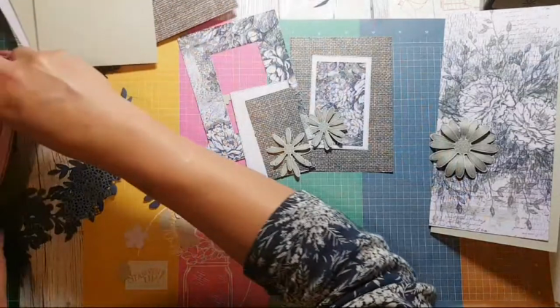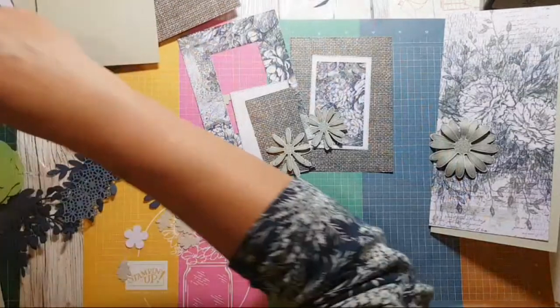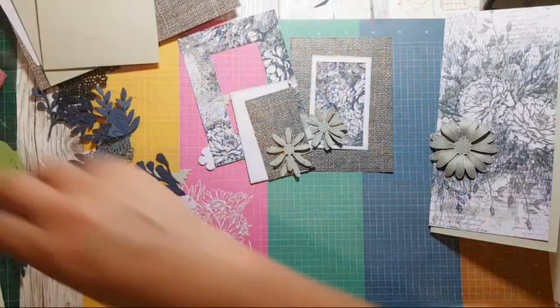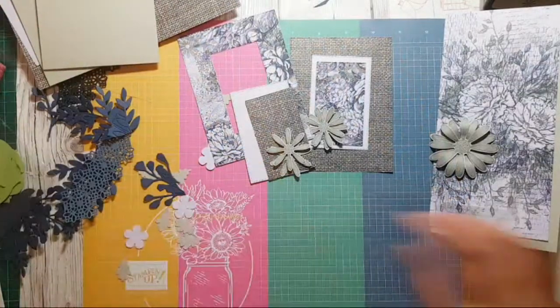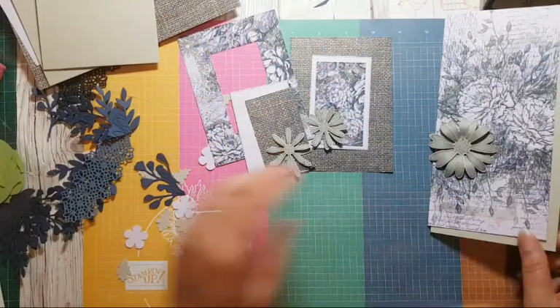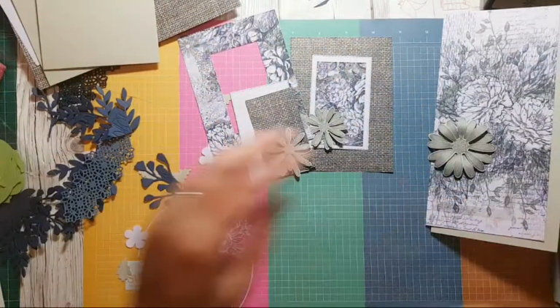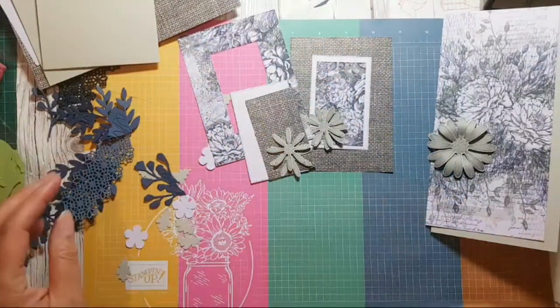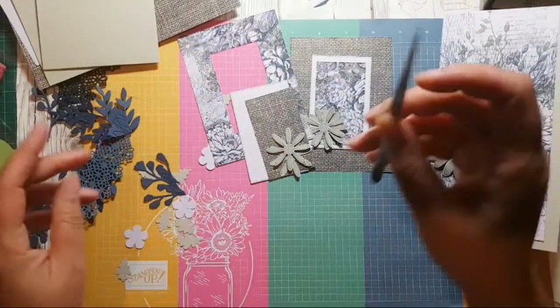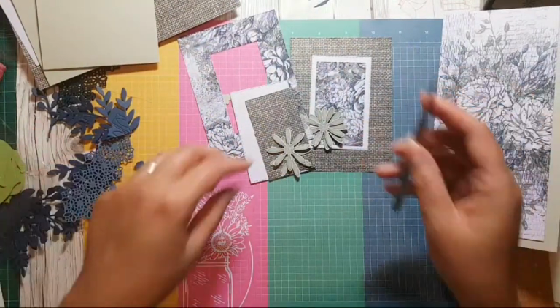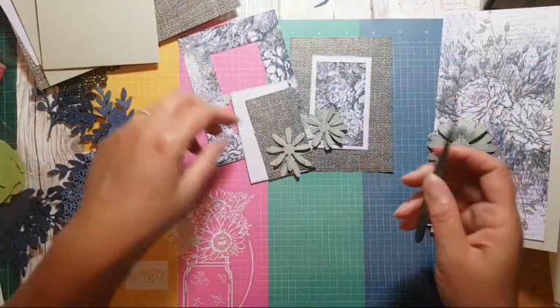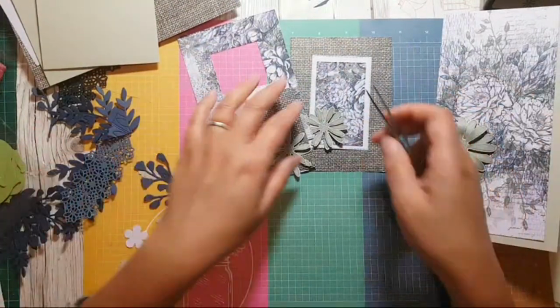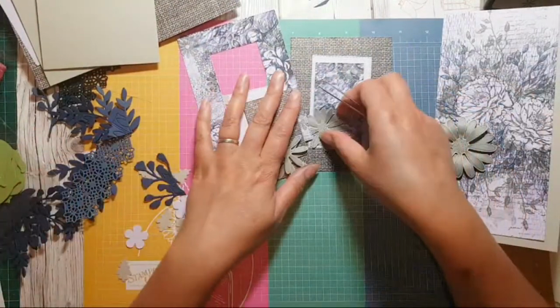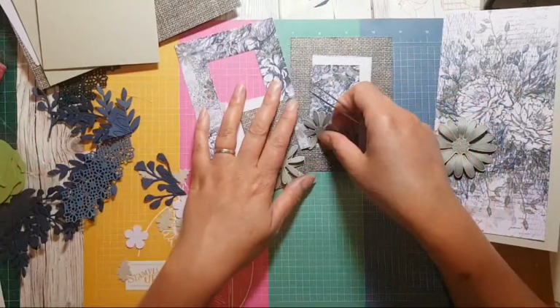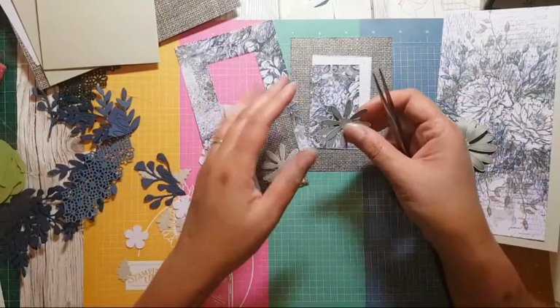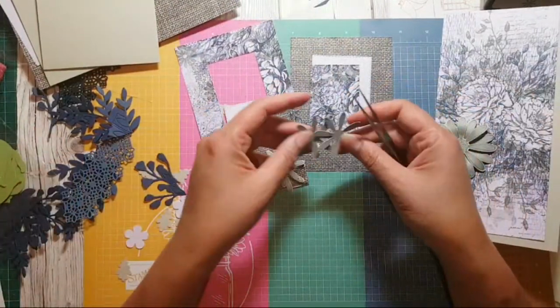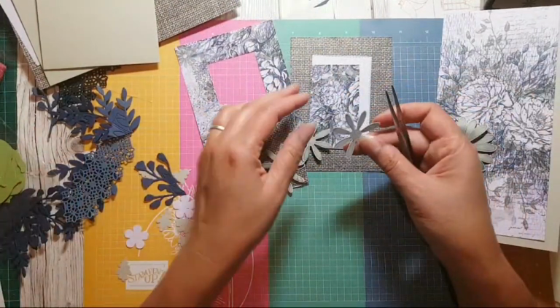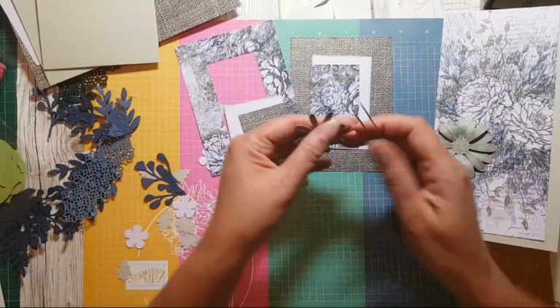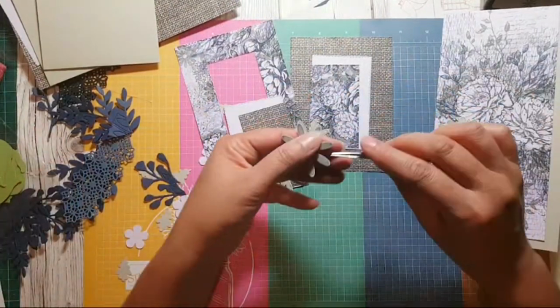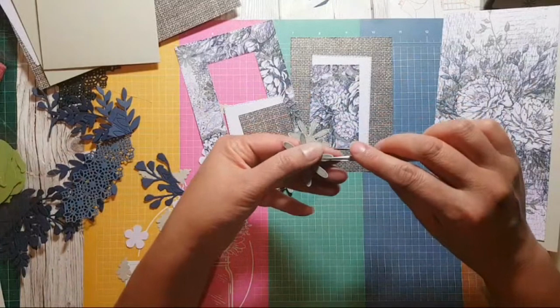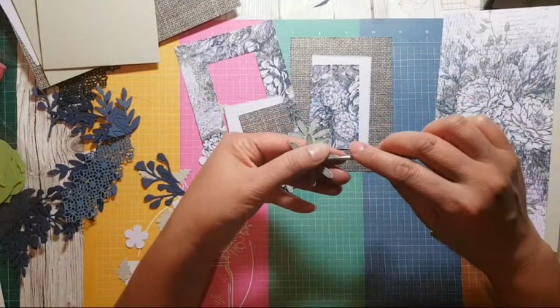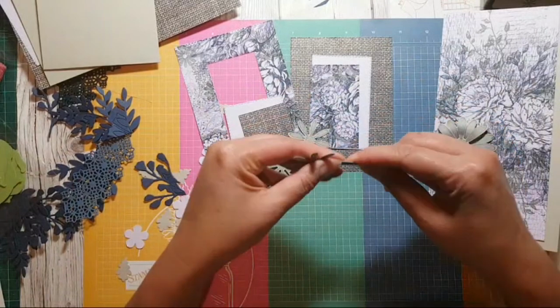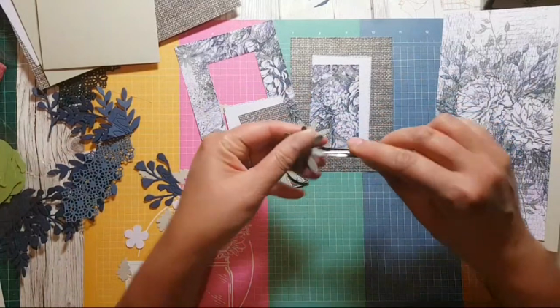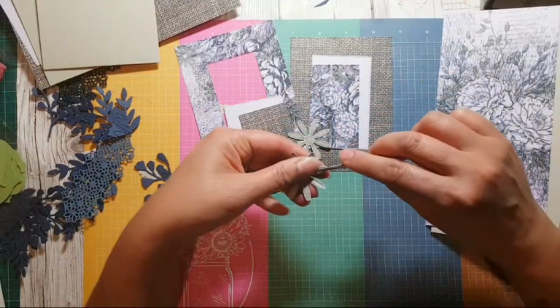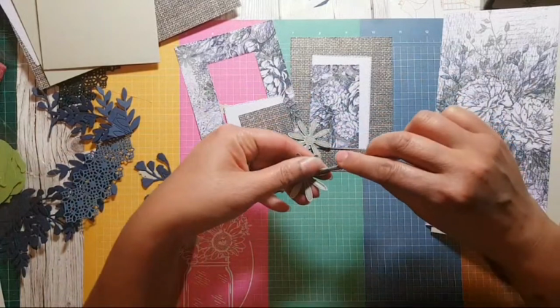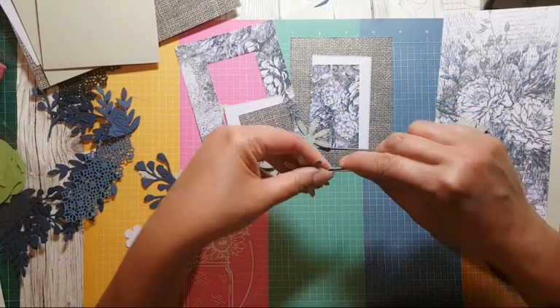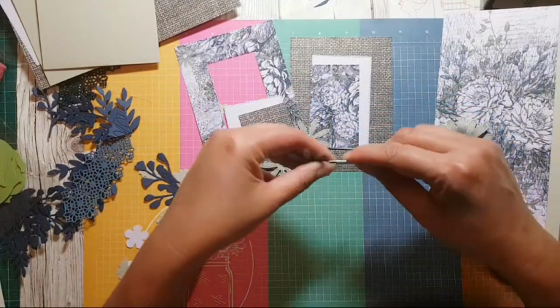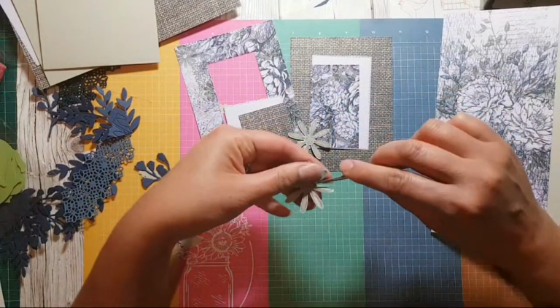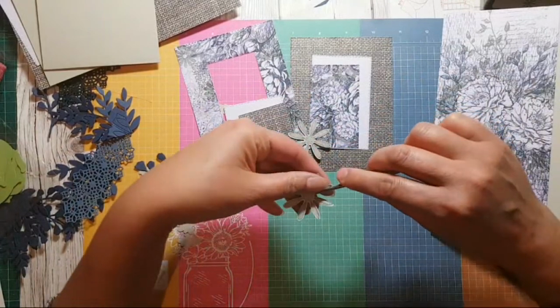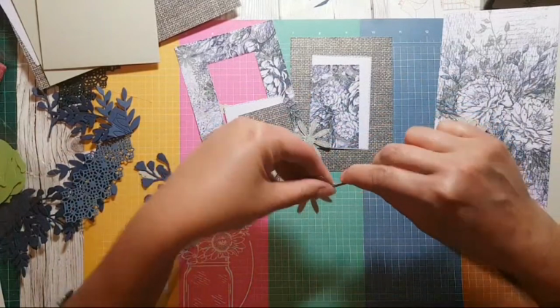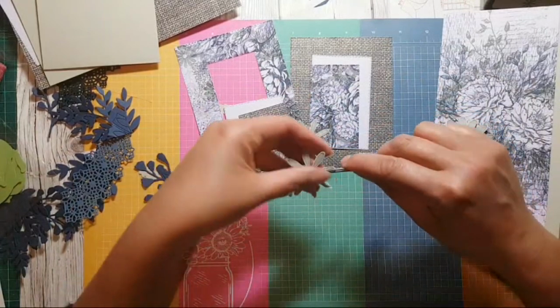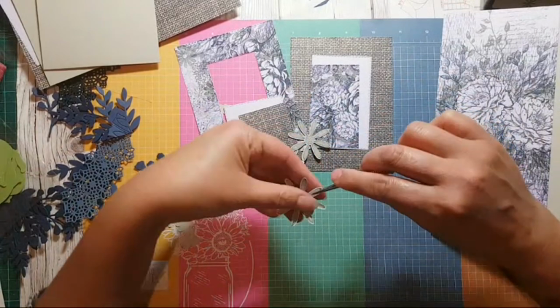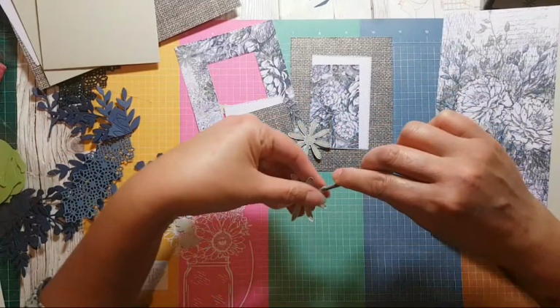I was just looking for my tweezers — there we go. I was going to just tweezer some of these flowers into a bit more of a shape.